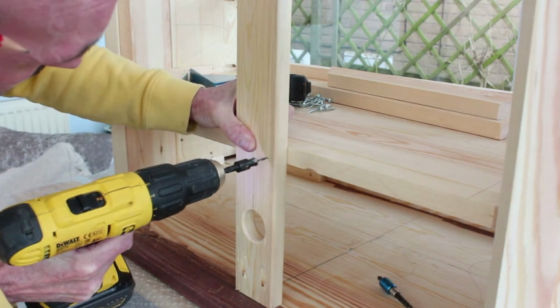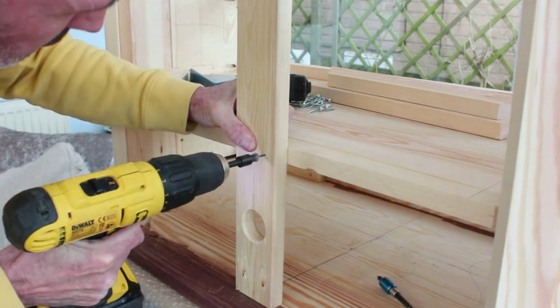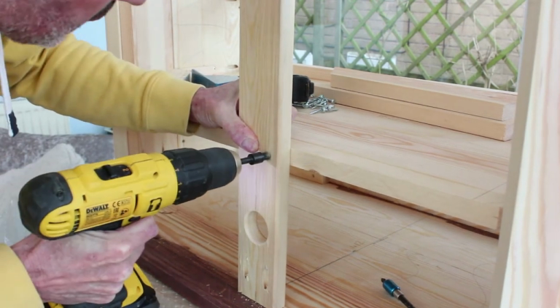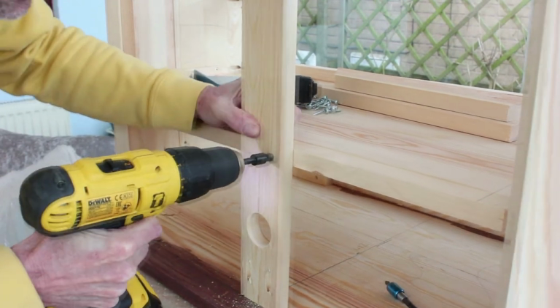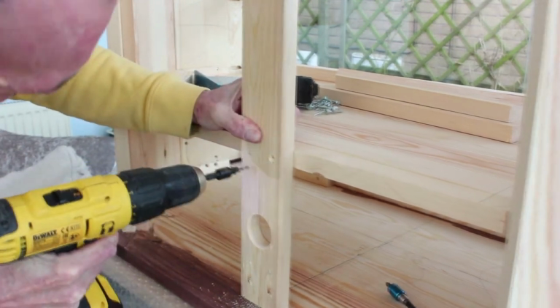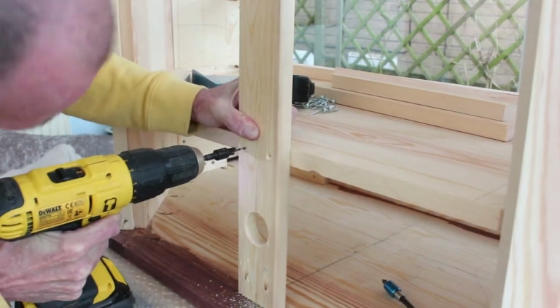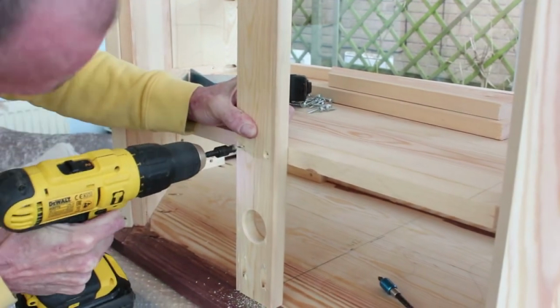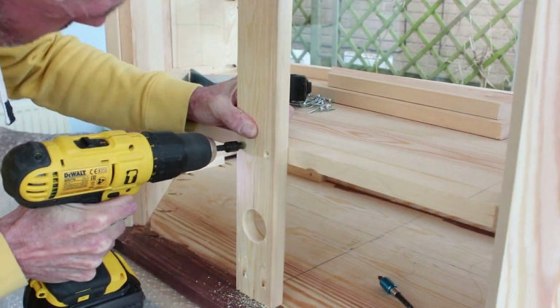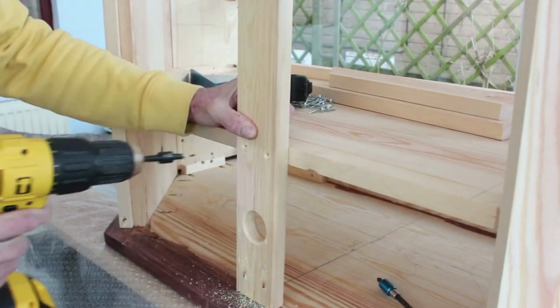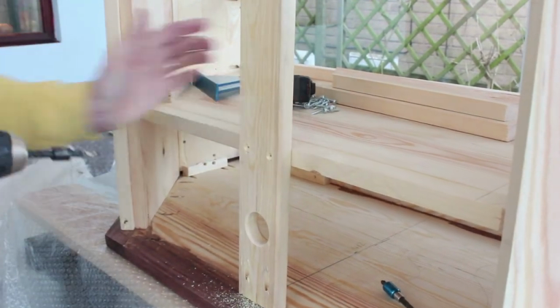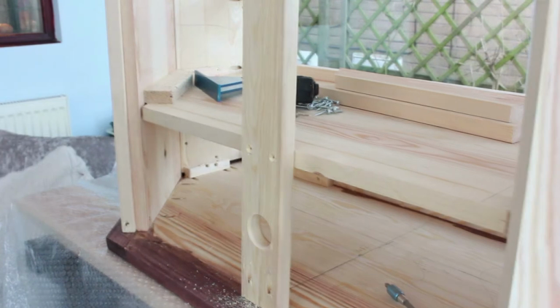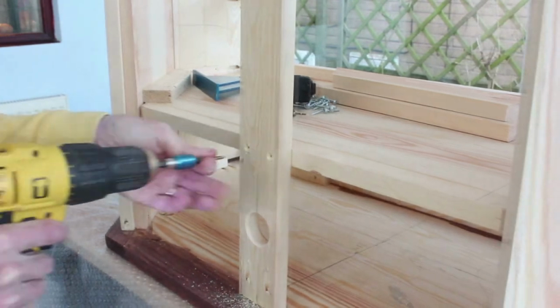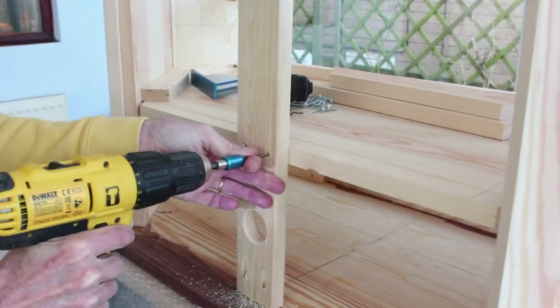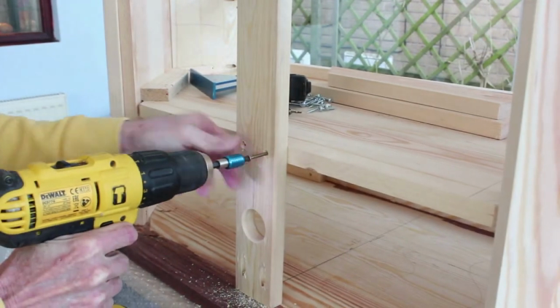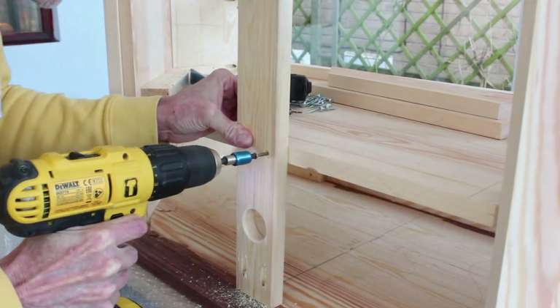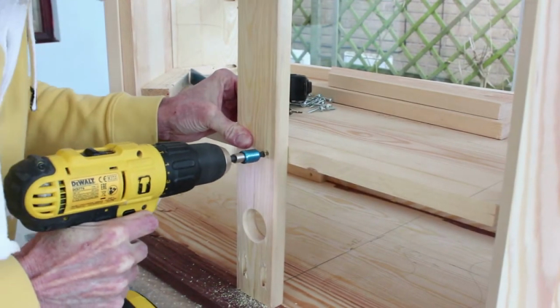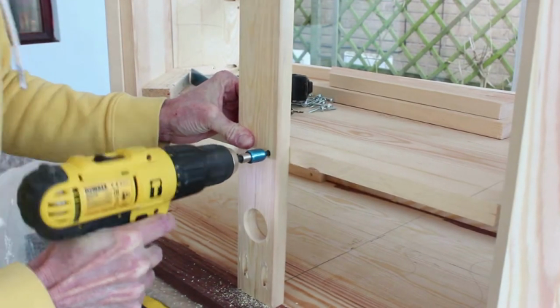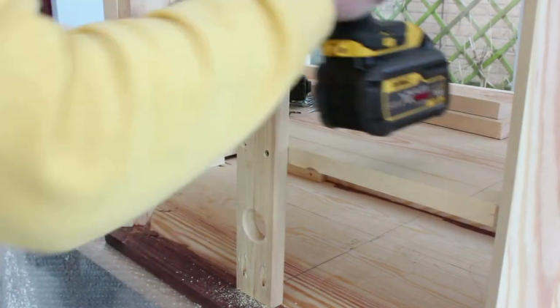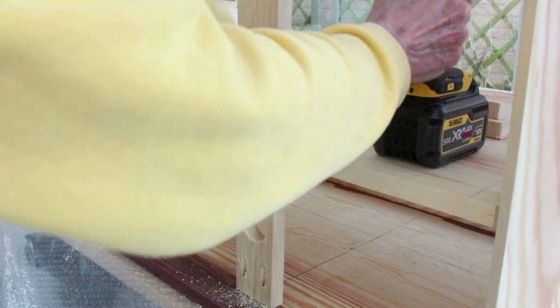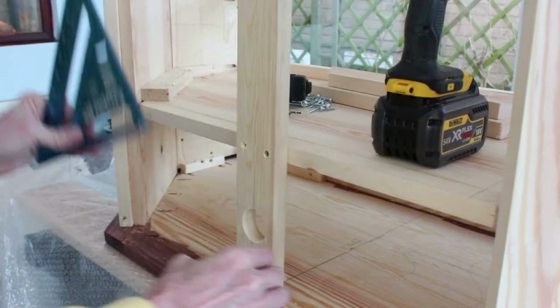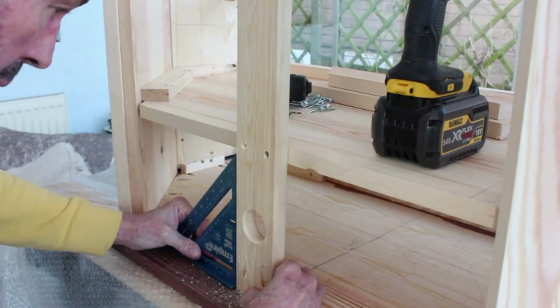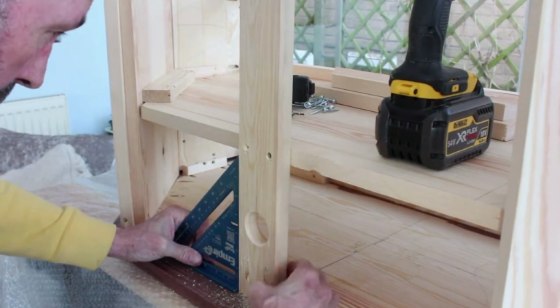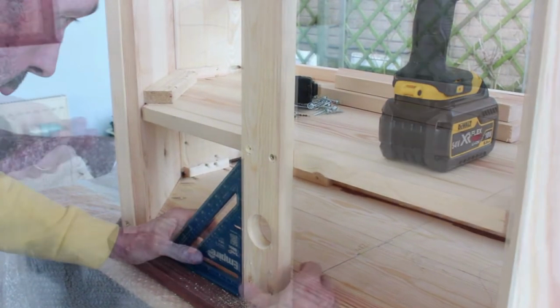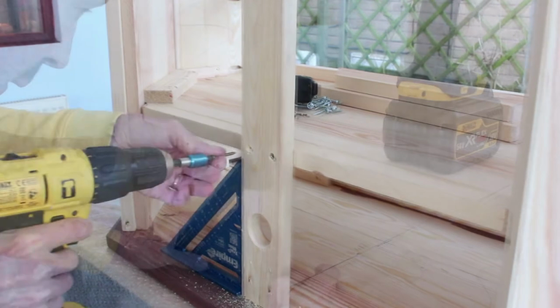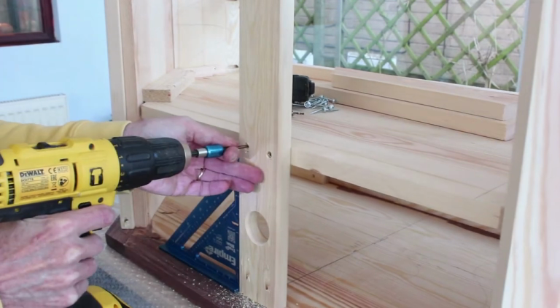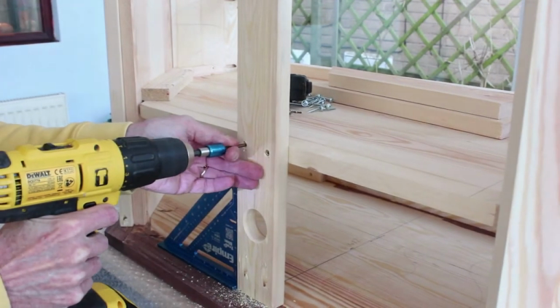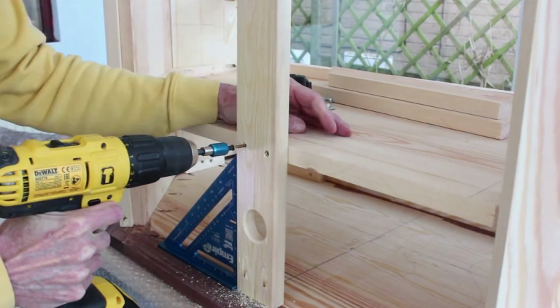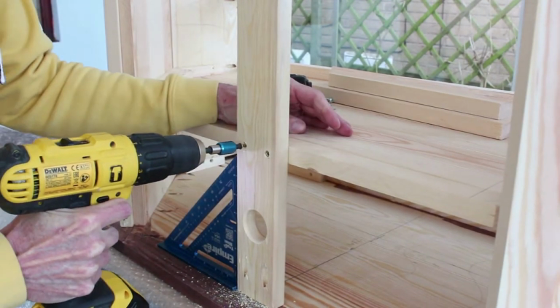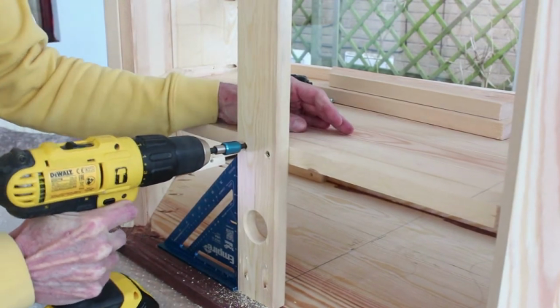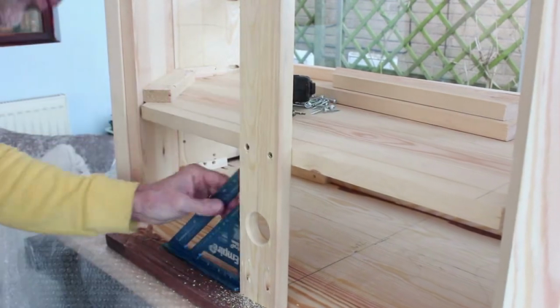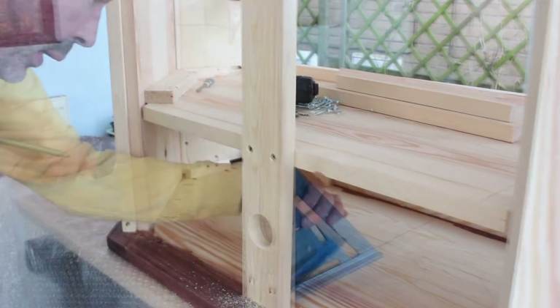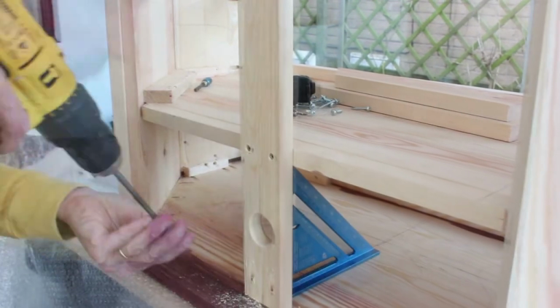On the rear of the unit I fastened a fifth leg just for stability. Also with a hole just for a cable tidy where all the DVD and HDMI cables would pass.